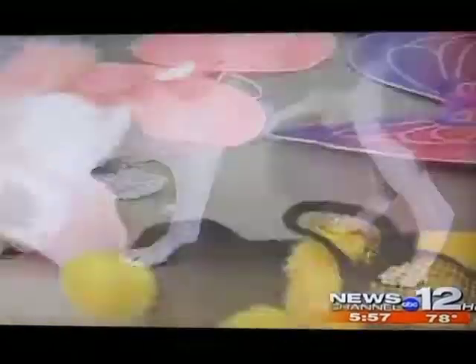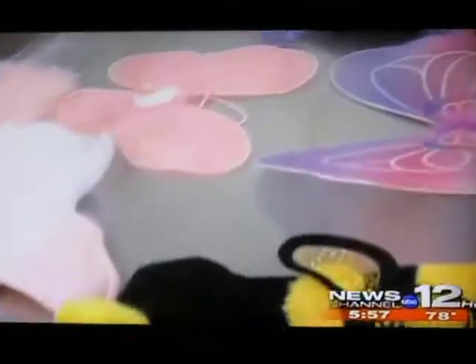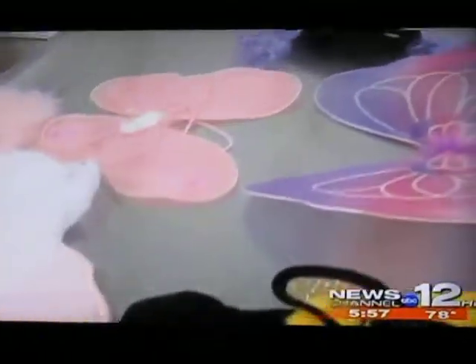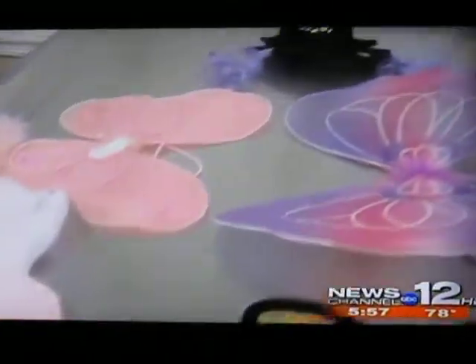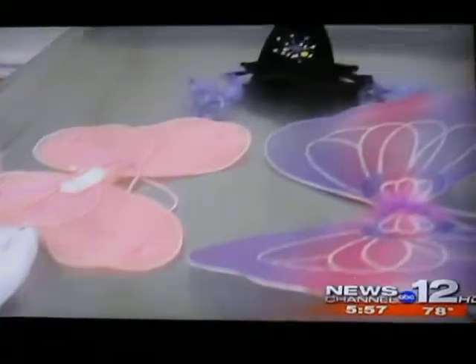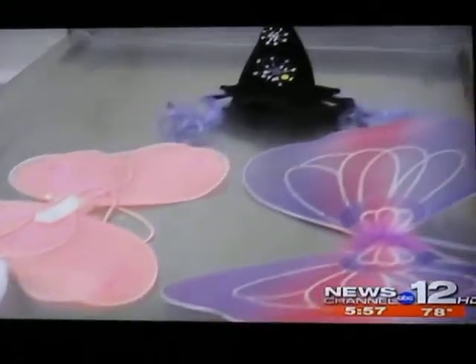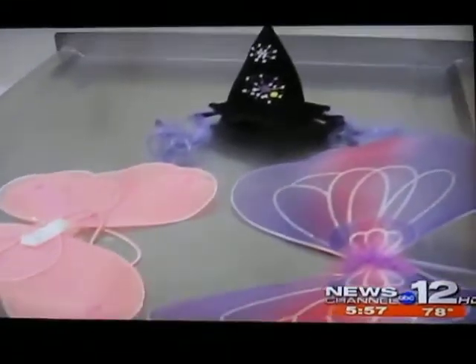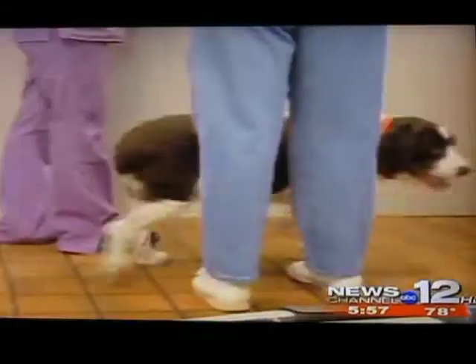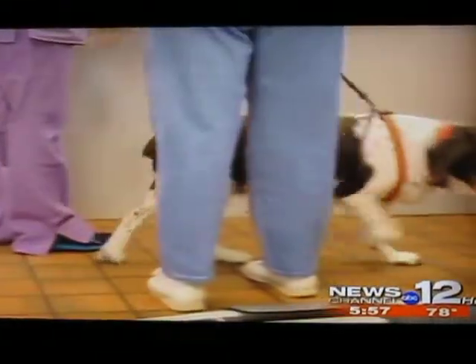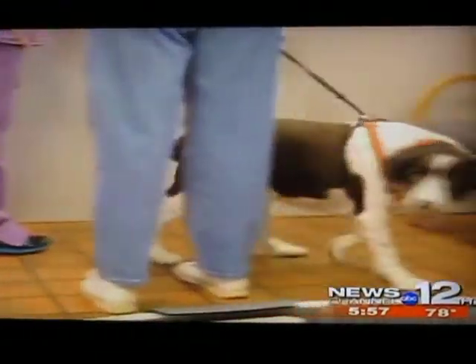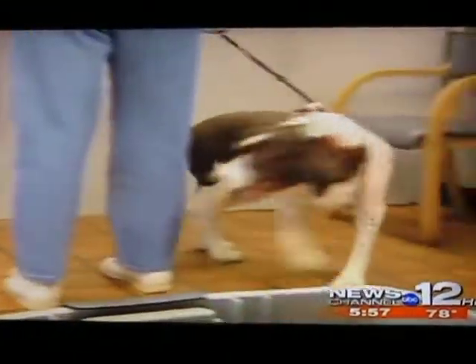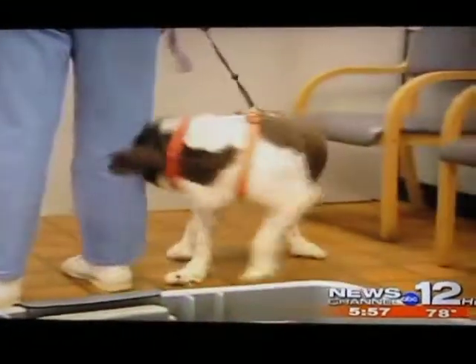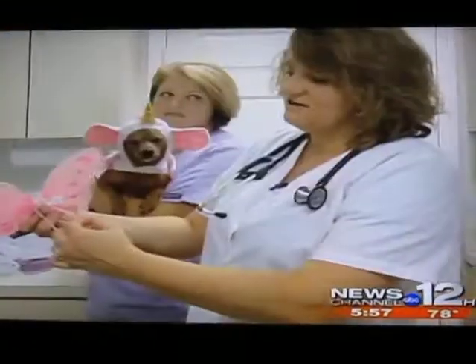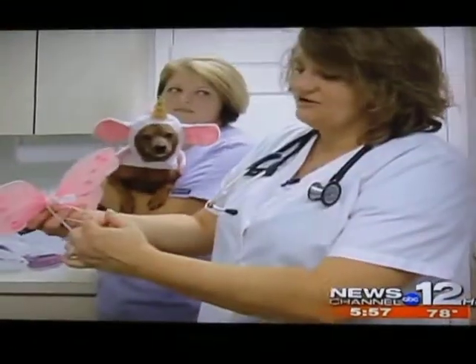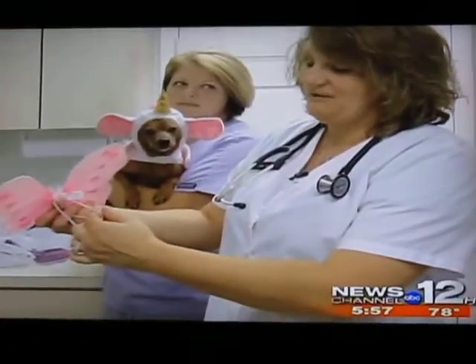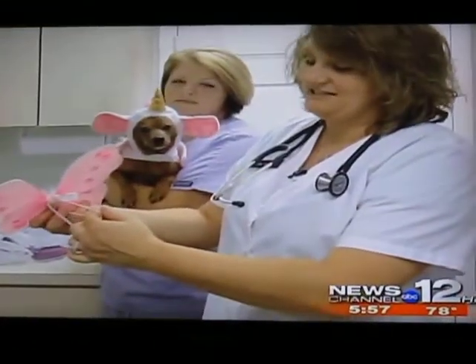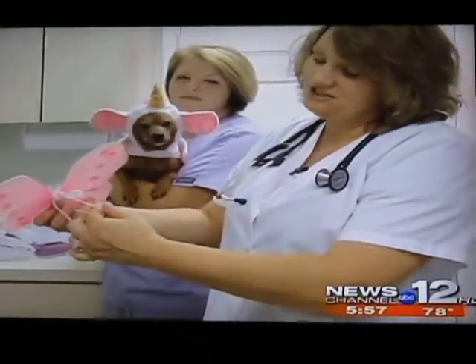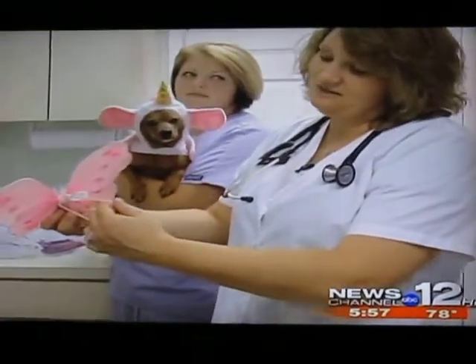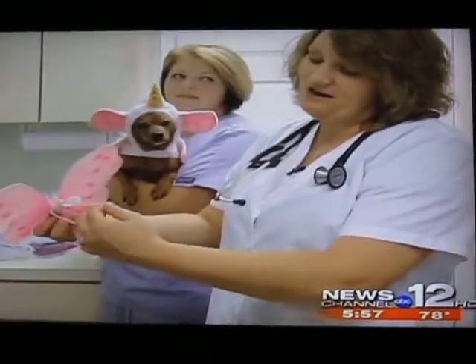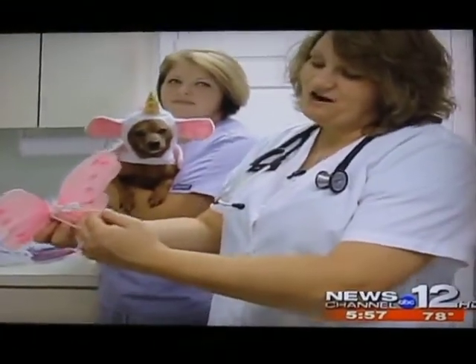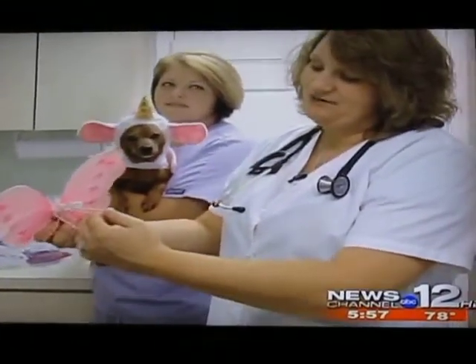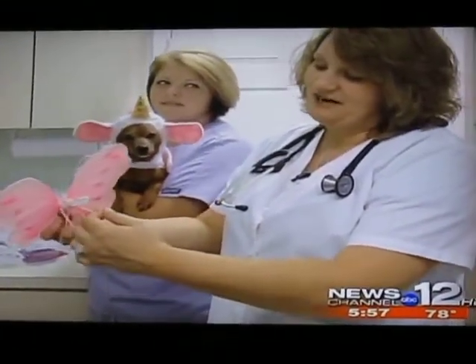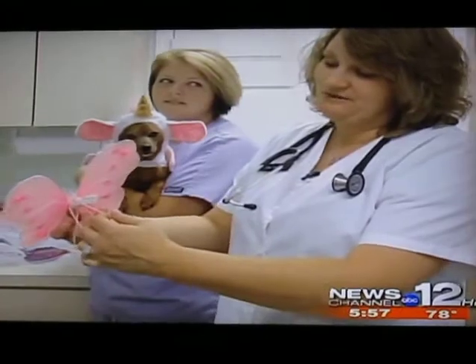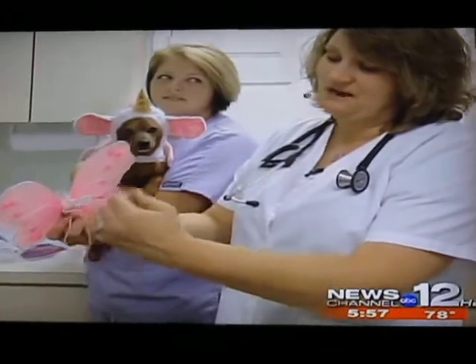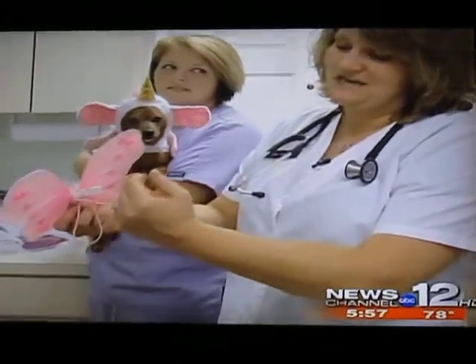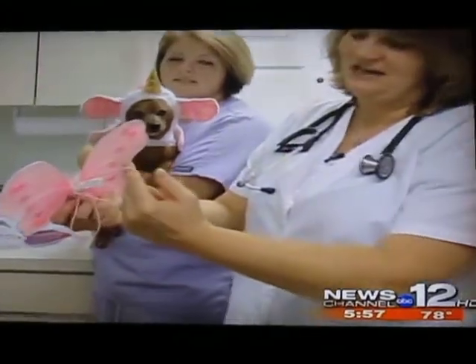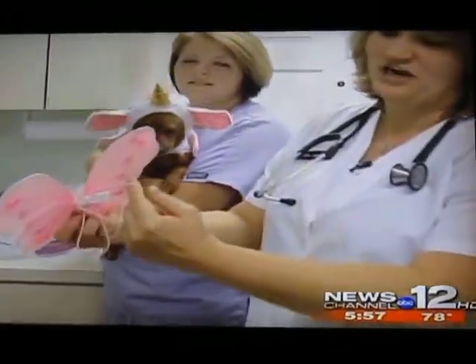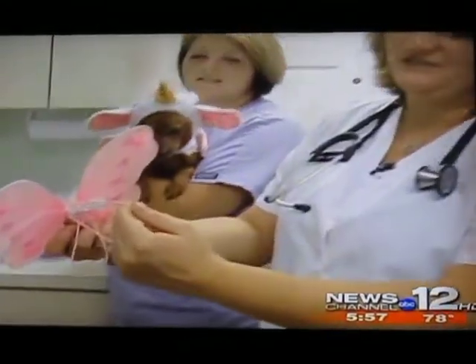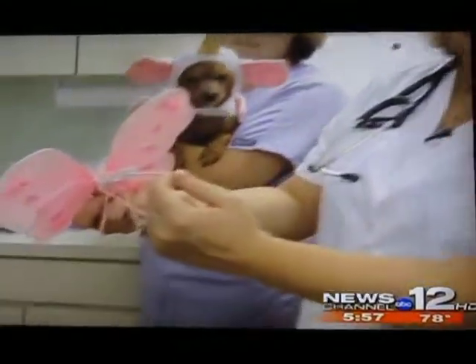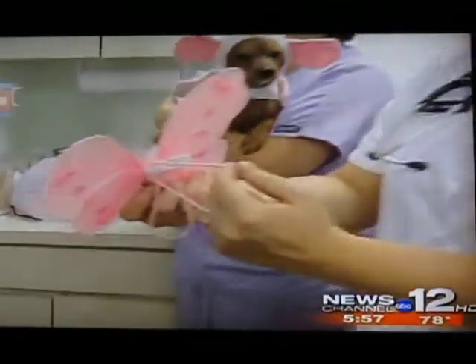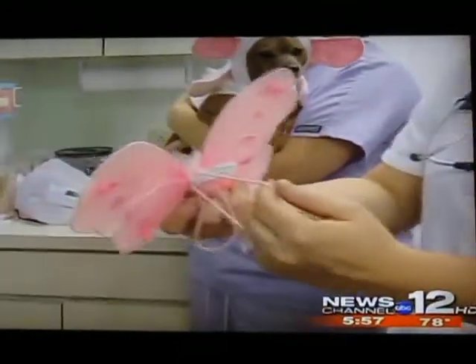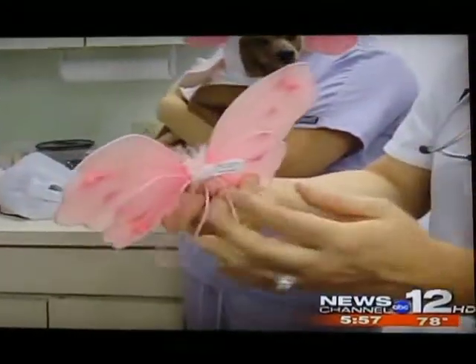The pup won't fly away, but the wings may bring it down. As long as the owners are paying attention, the pet is pretty safe, but sometimes they can get trapped if left on too long.